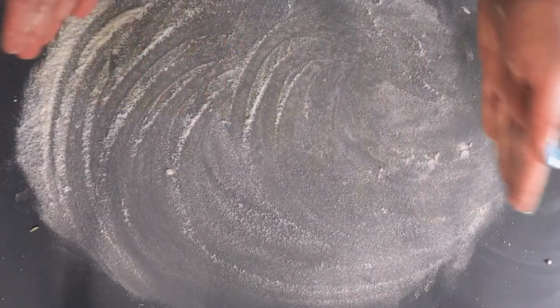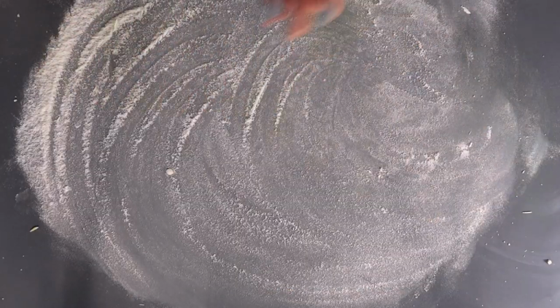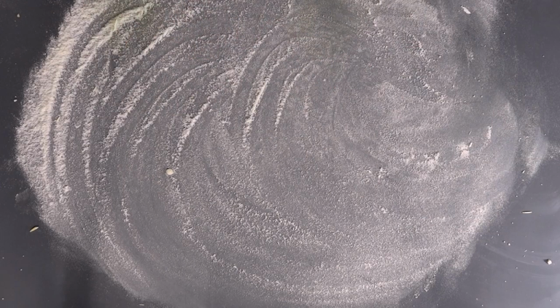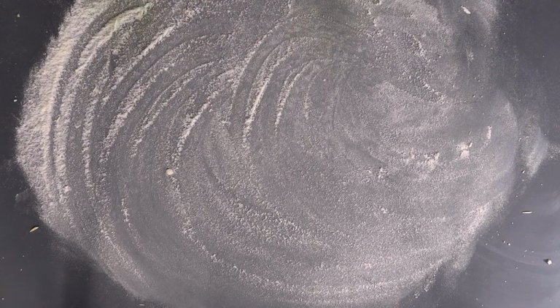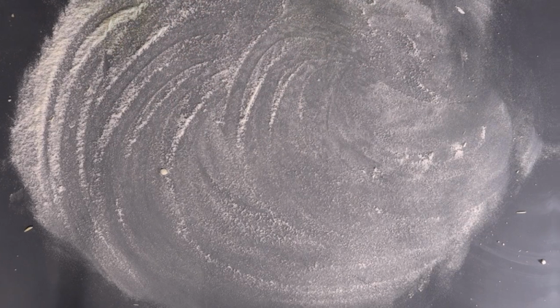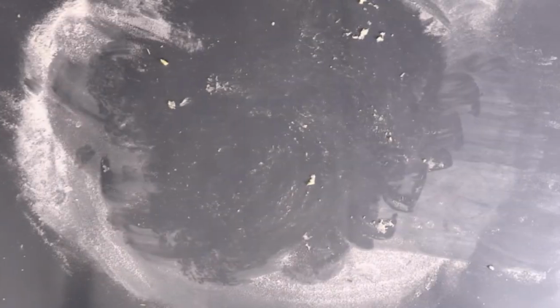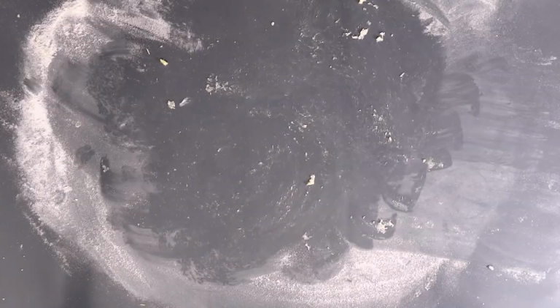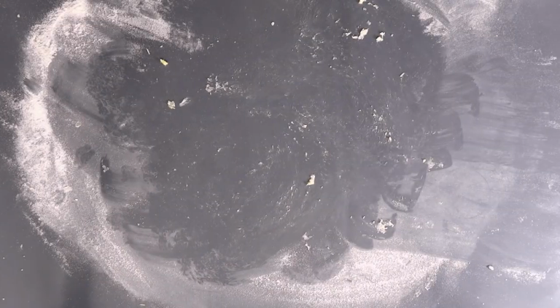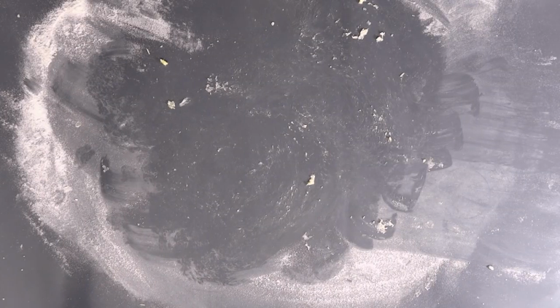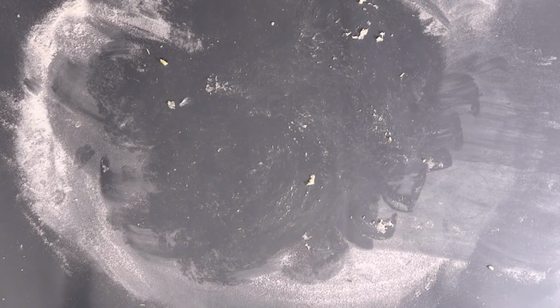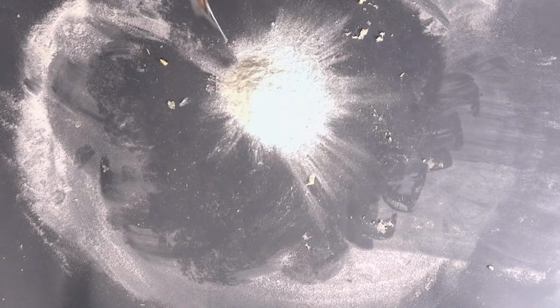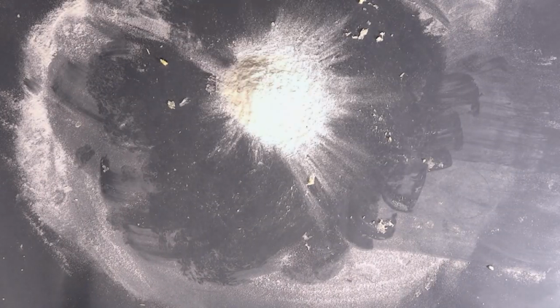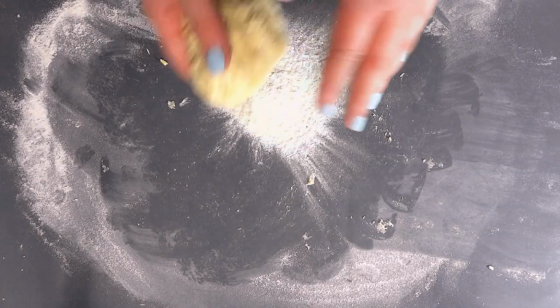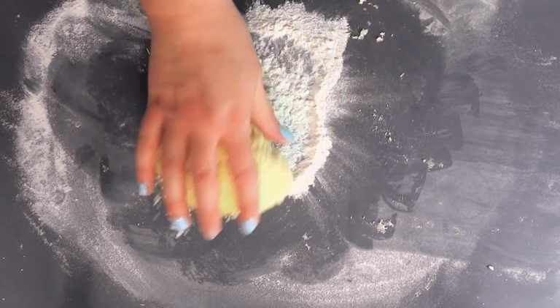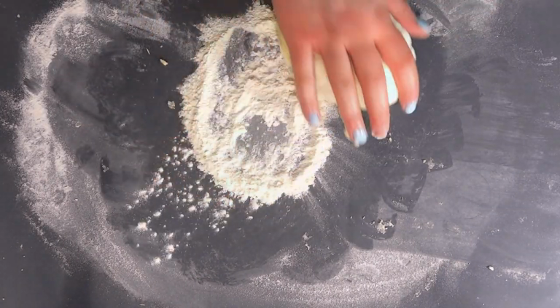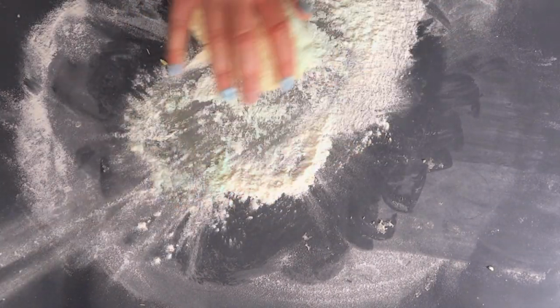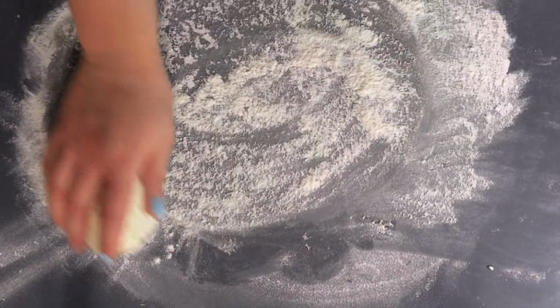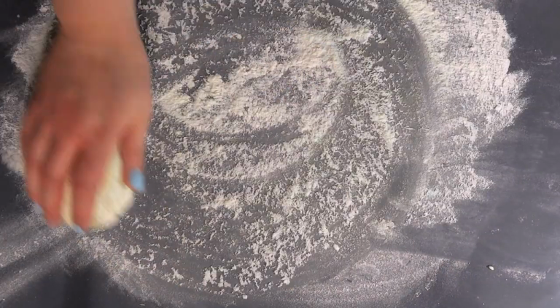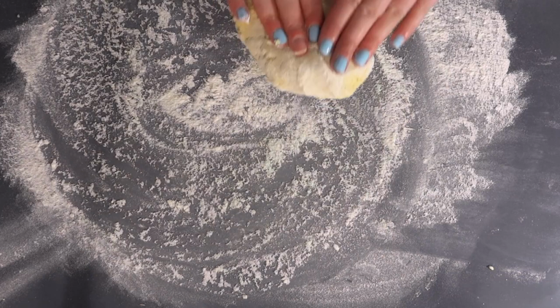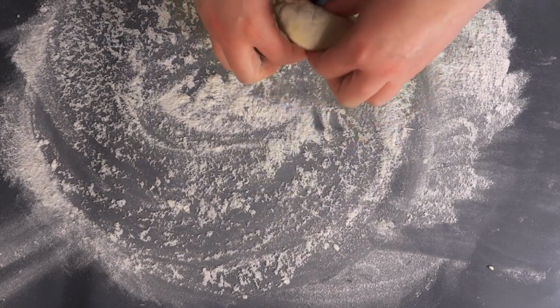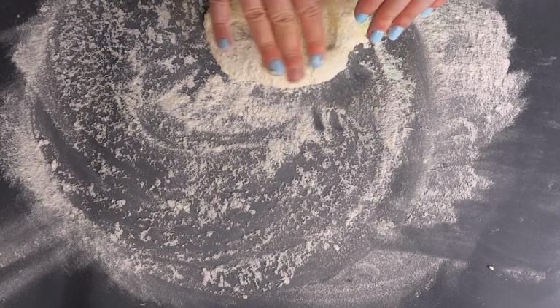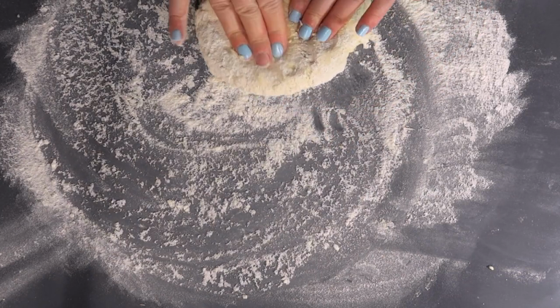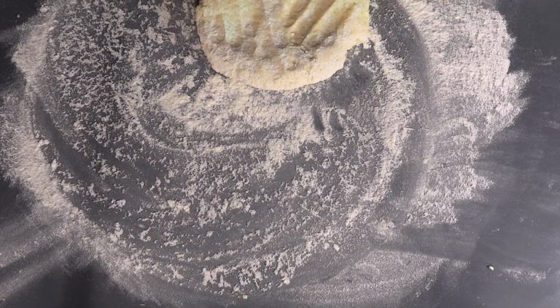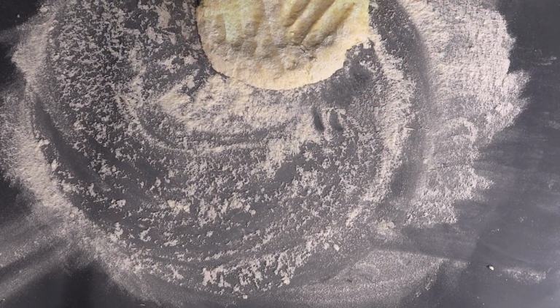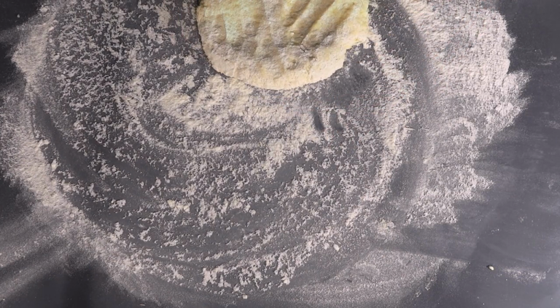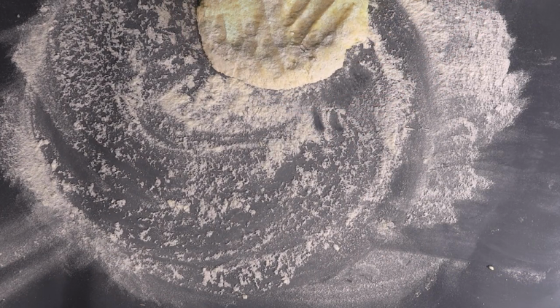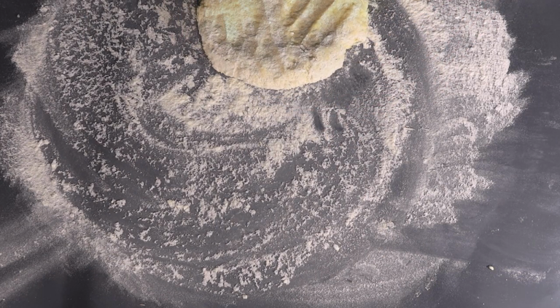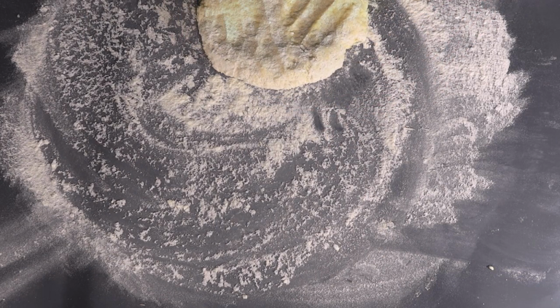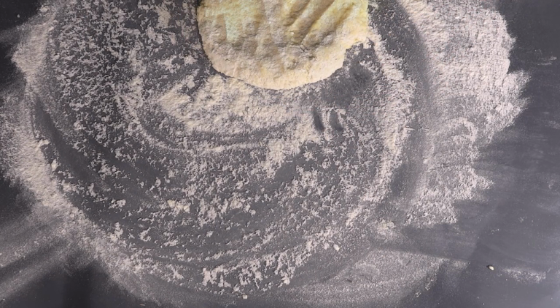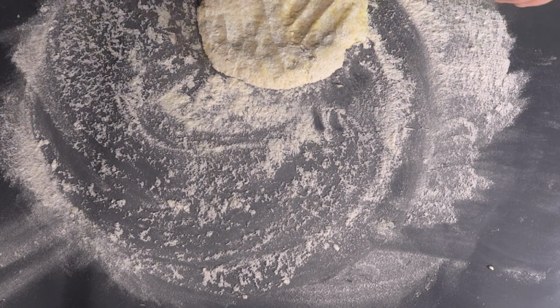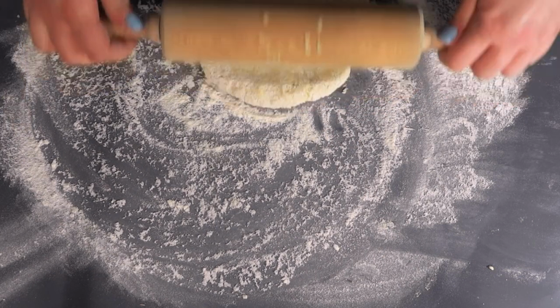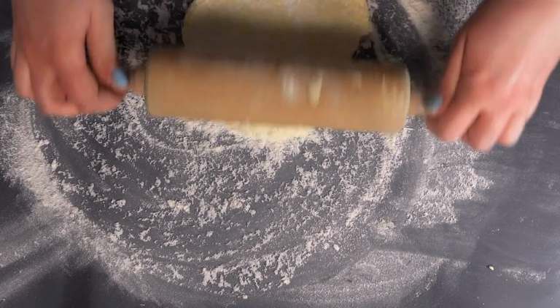Cover the countertop with flour and use a rolling pin to roll out the dough. It shouldn't be too thick — around half a centimeter.